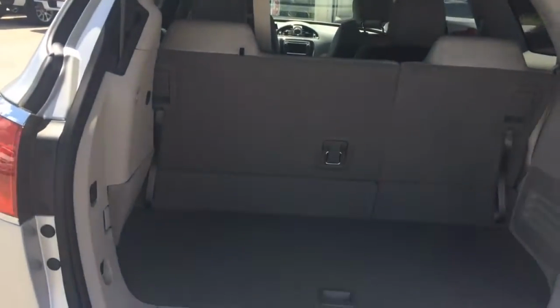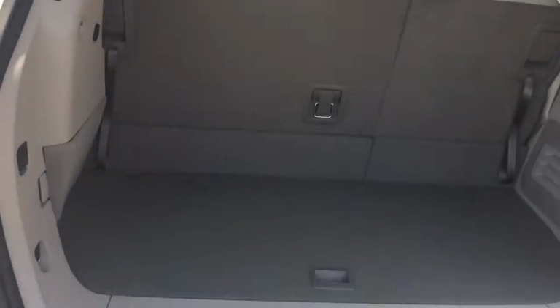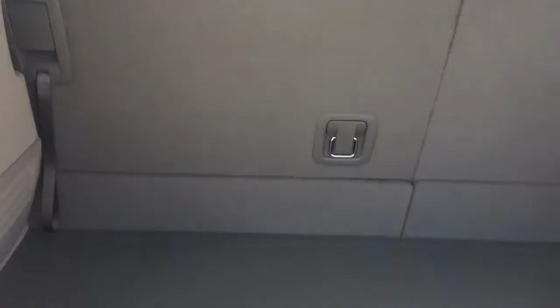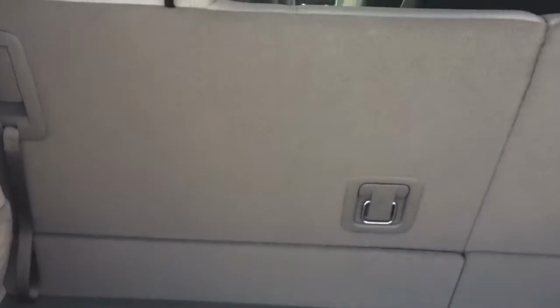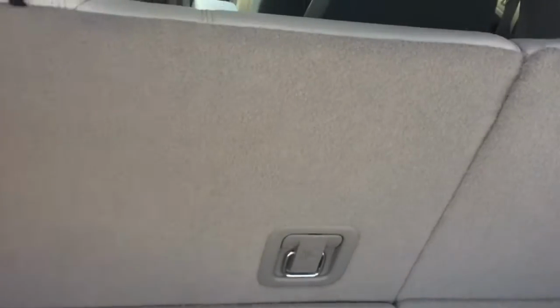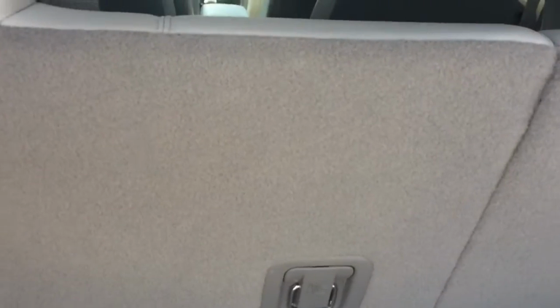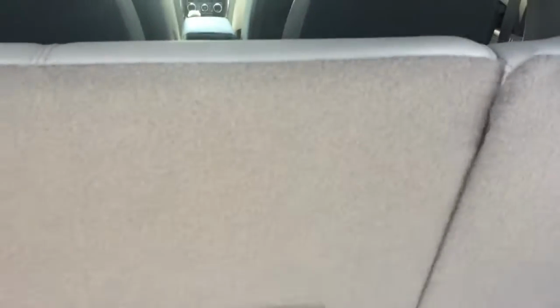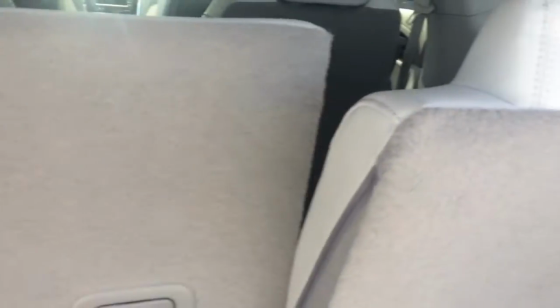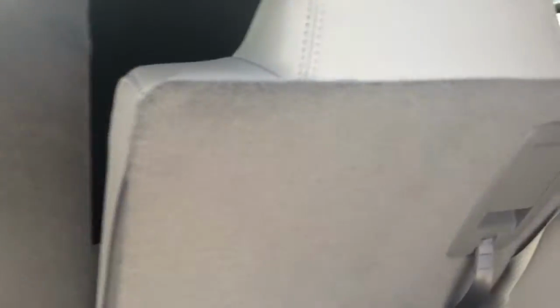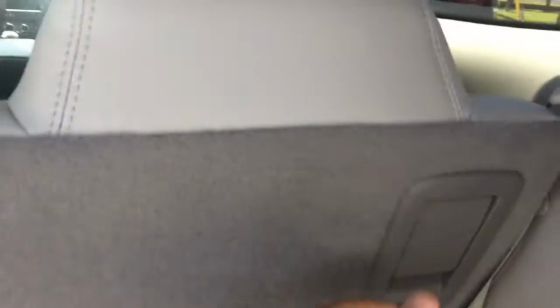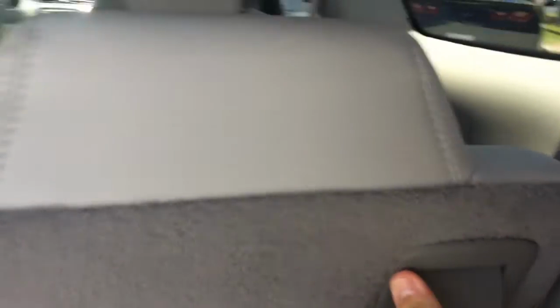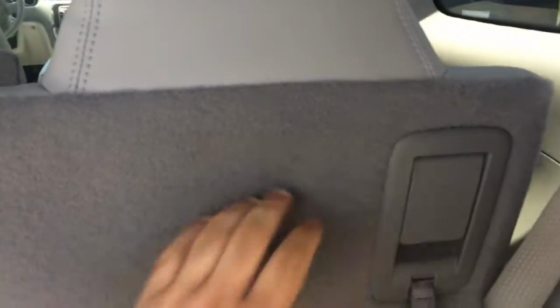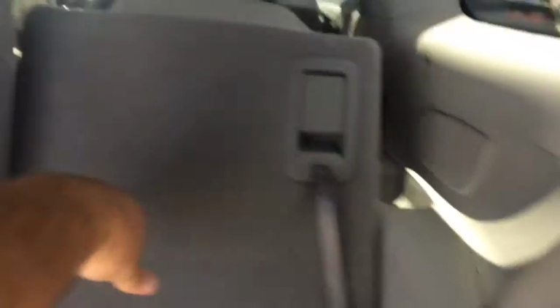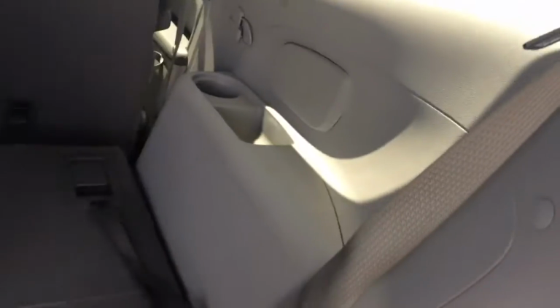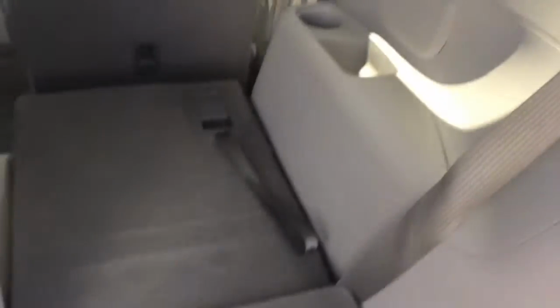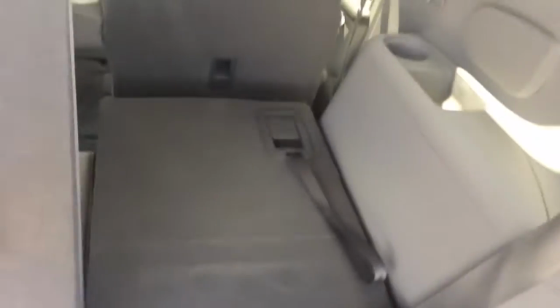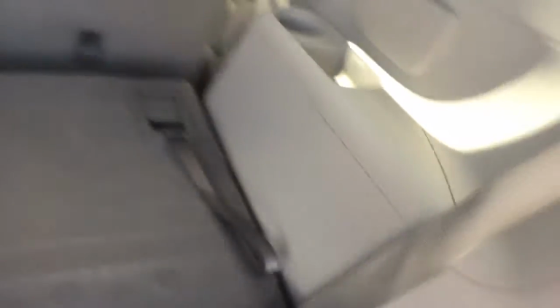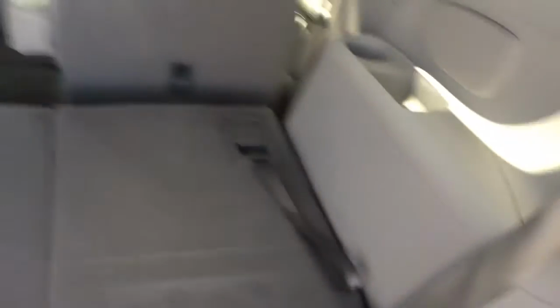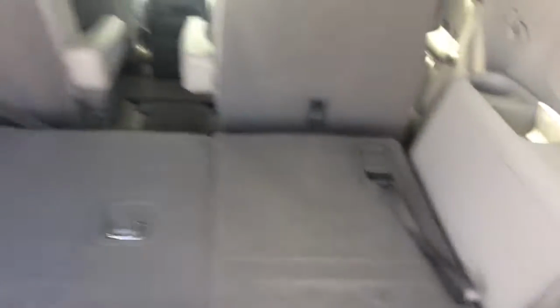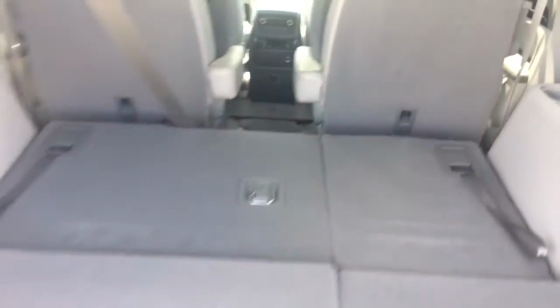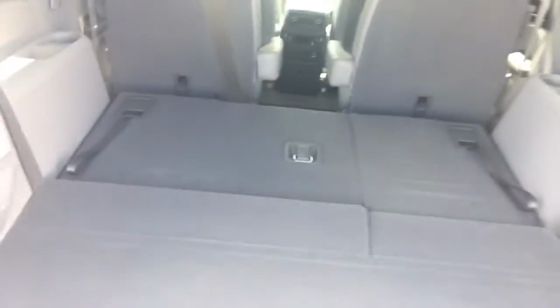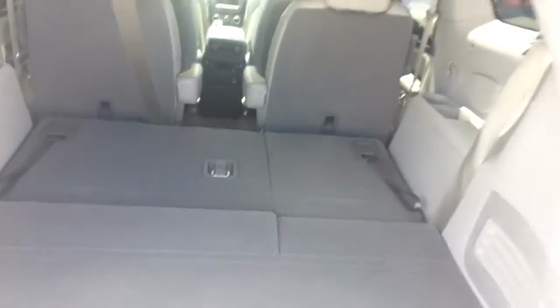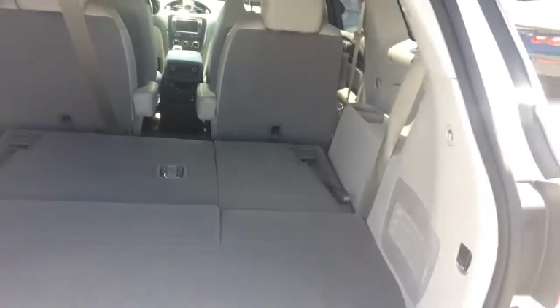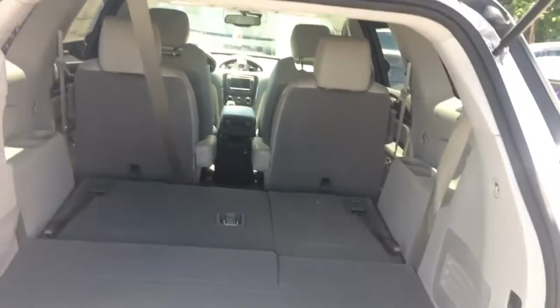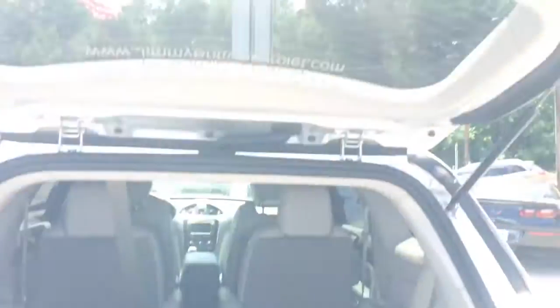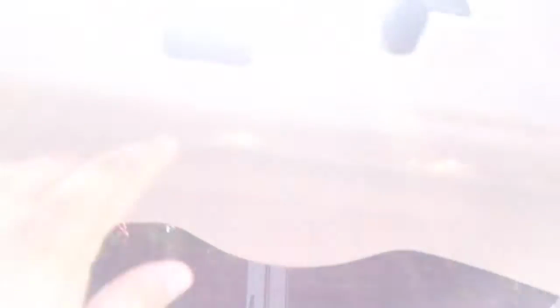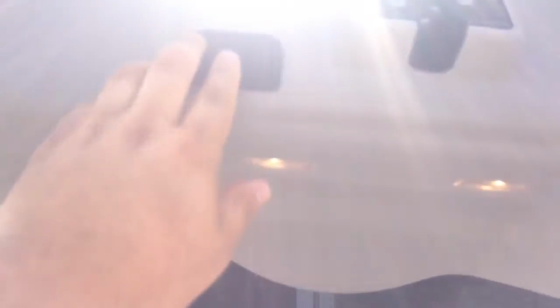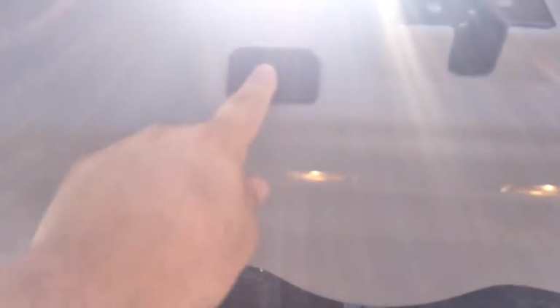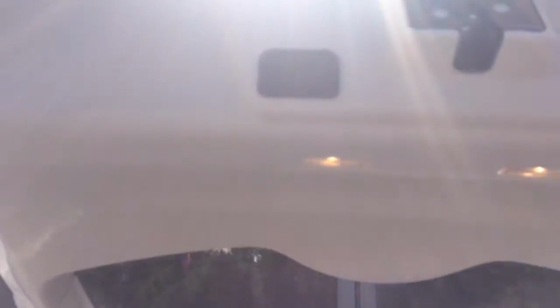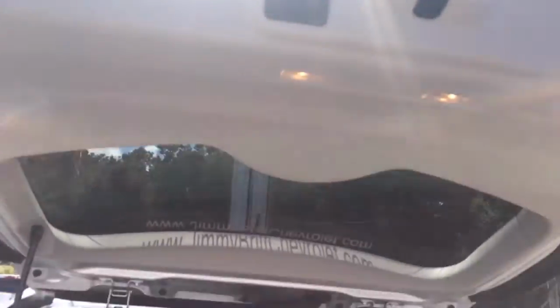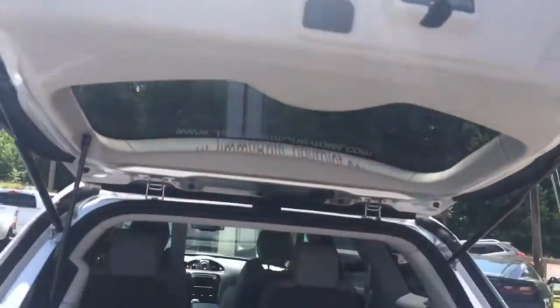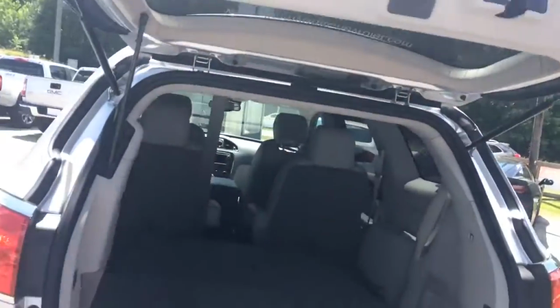Power liftgate — just squeeze the handle and it lifts up on its own. You can see if you don't need the third row for passengers, lay it down and you've got plenty of room back here. All kinds of storage space. Hit that button there and it shuts the gate for you.